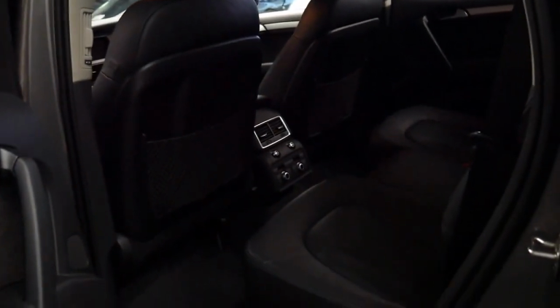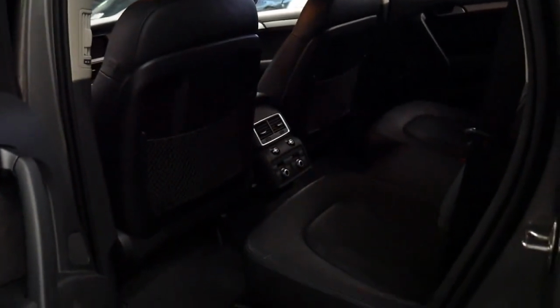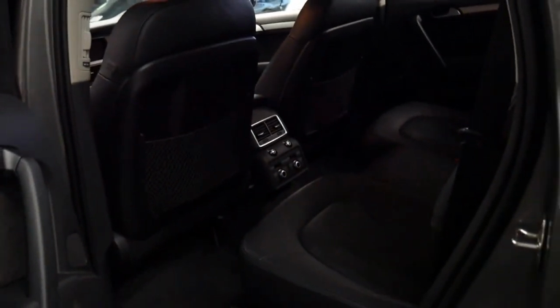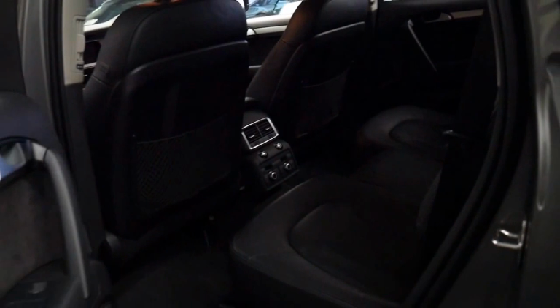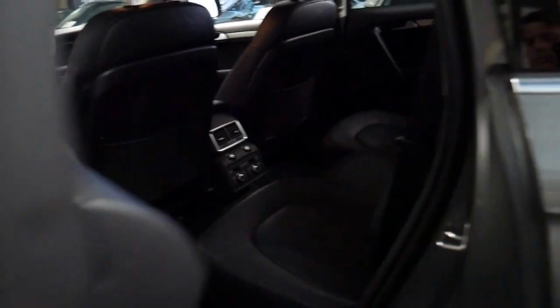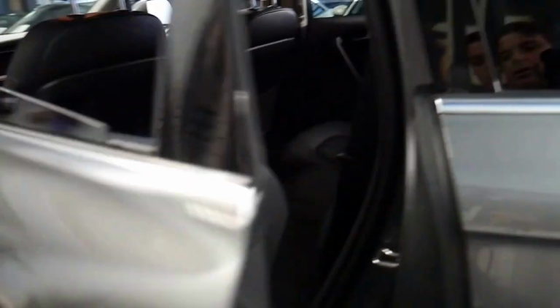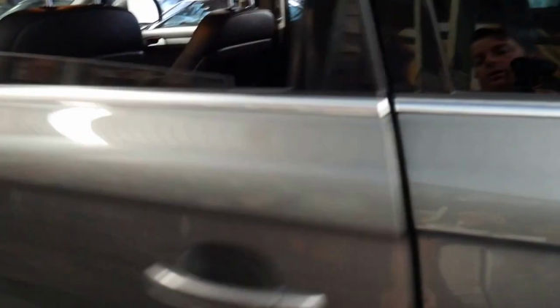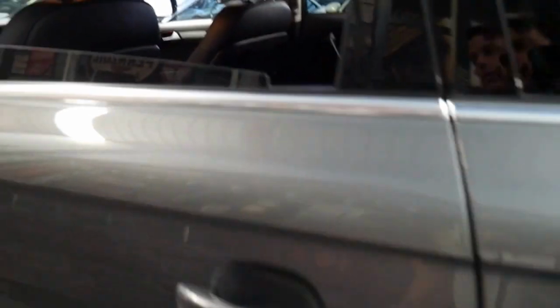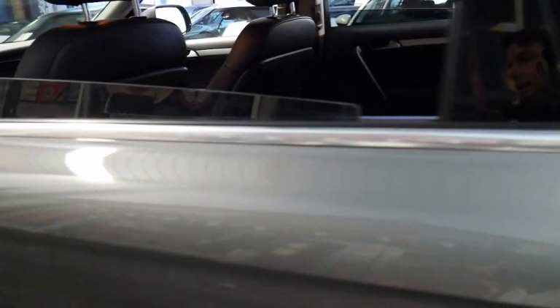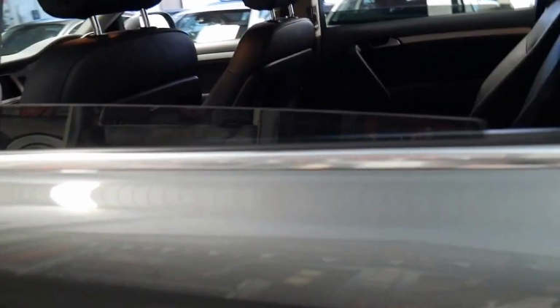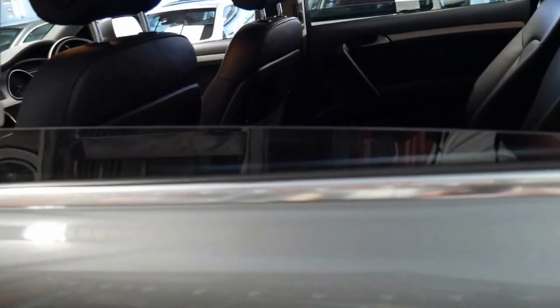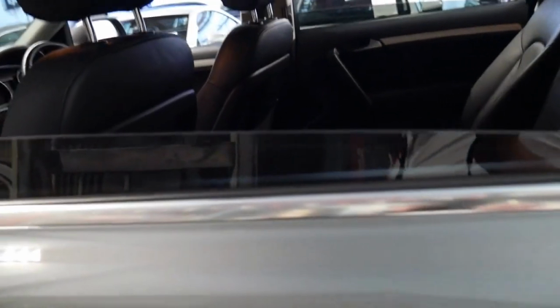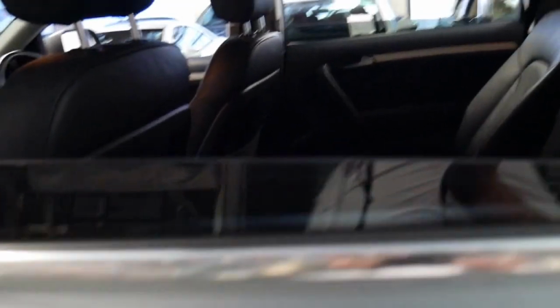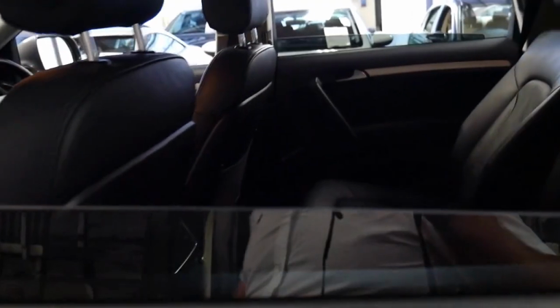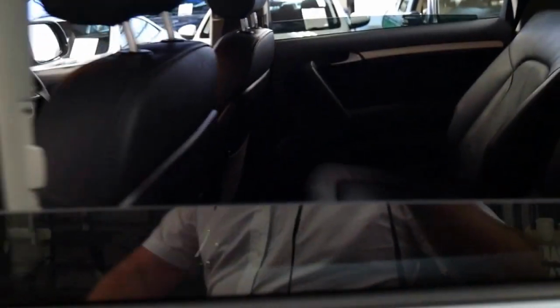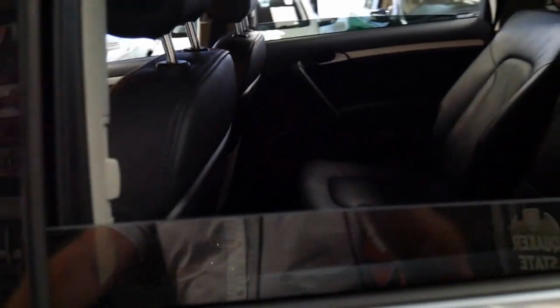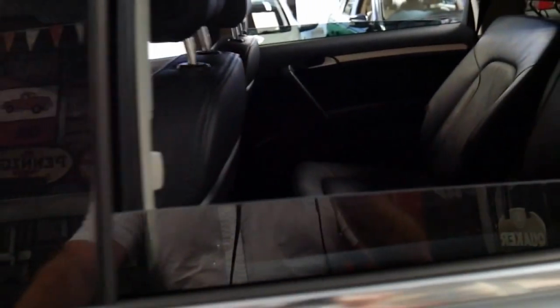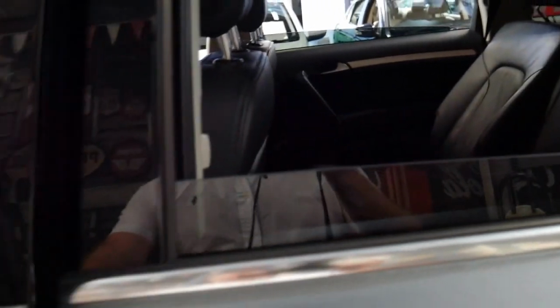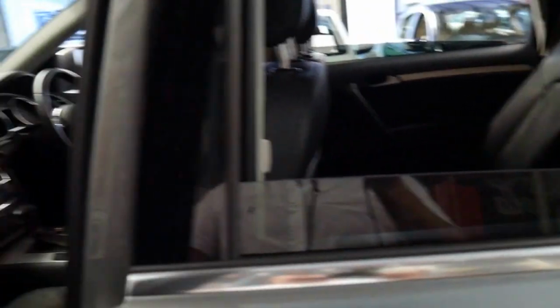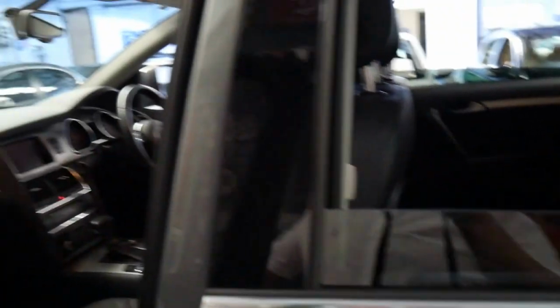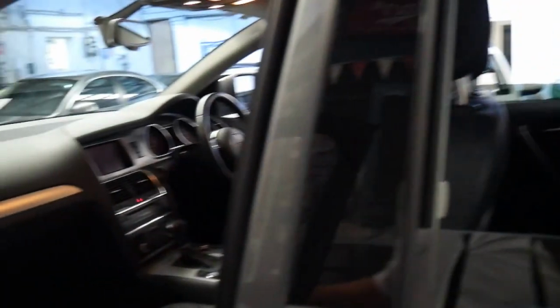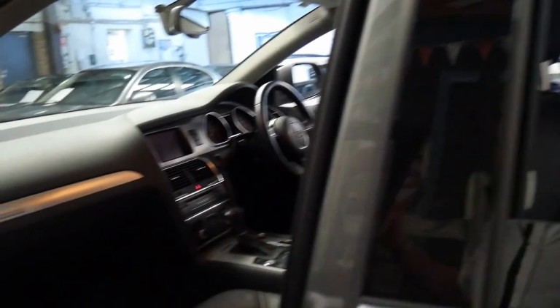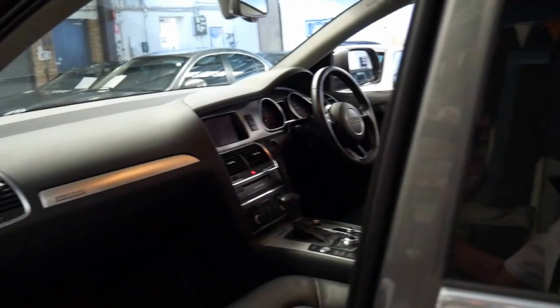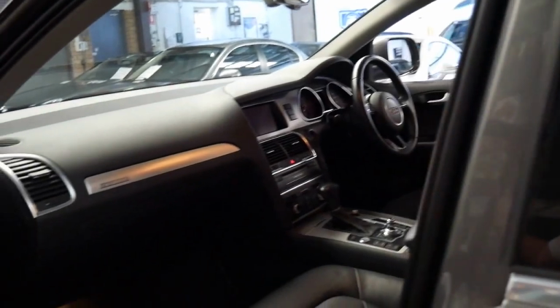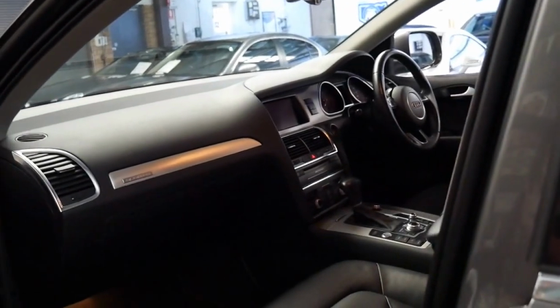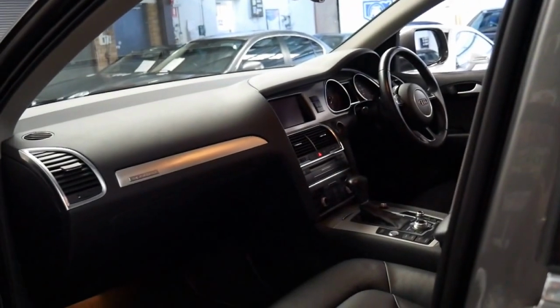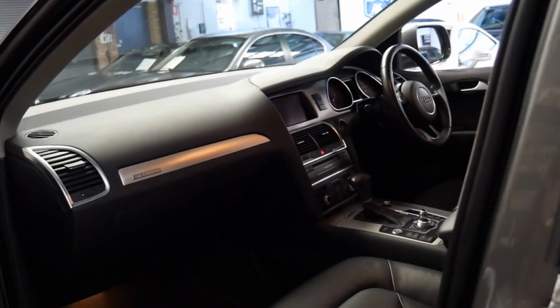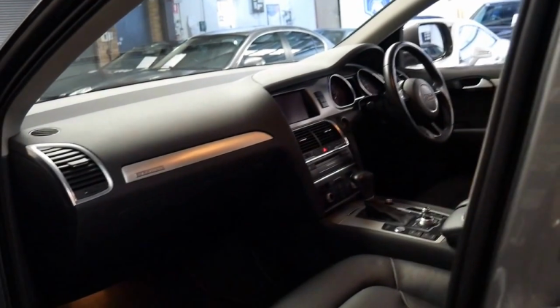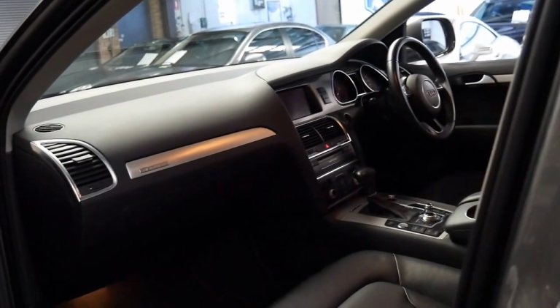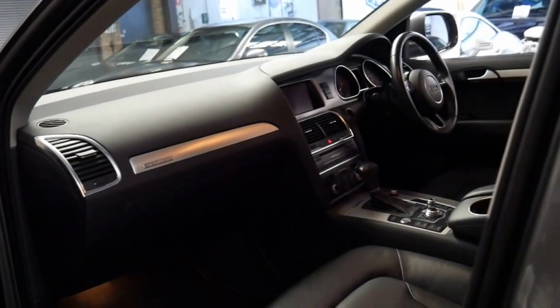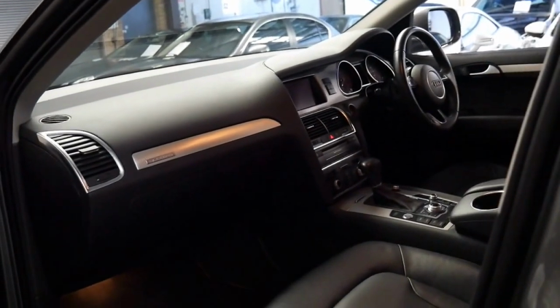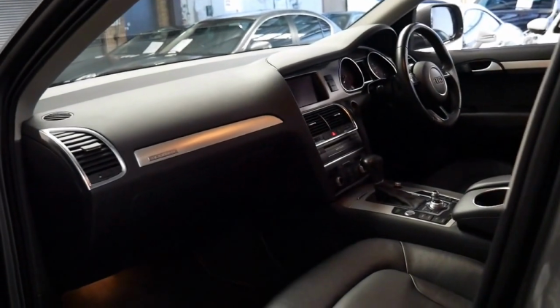A lot of these Q7s are used by hire car drivers and have done well over 300,000 kilometres.